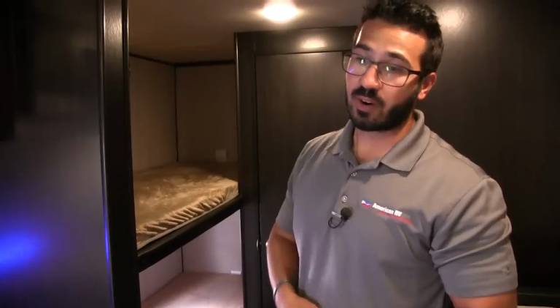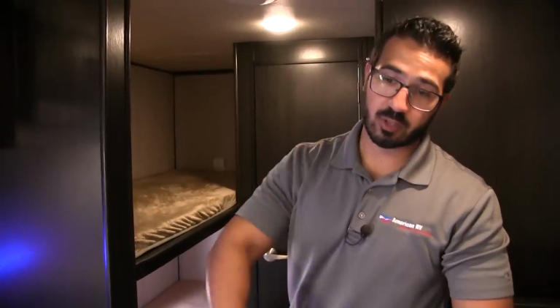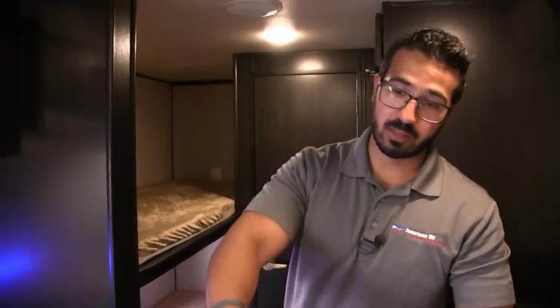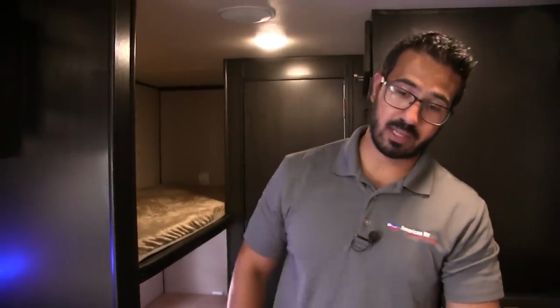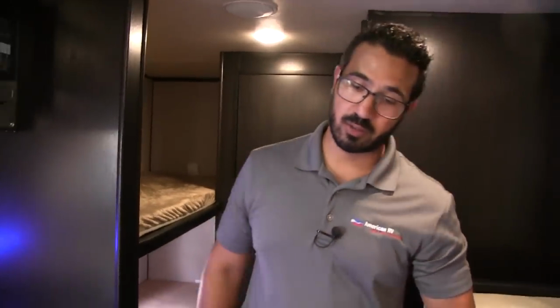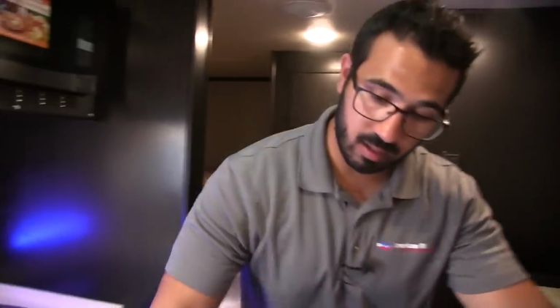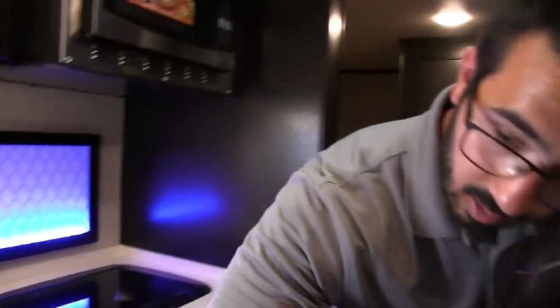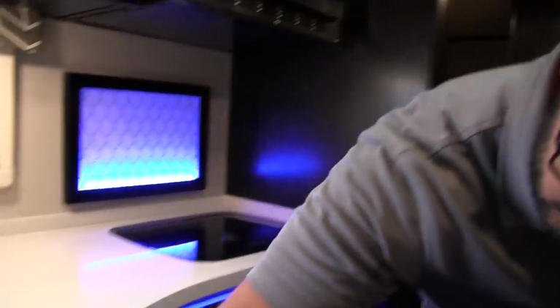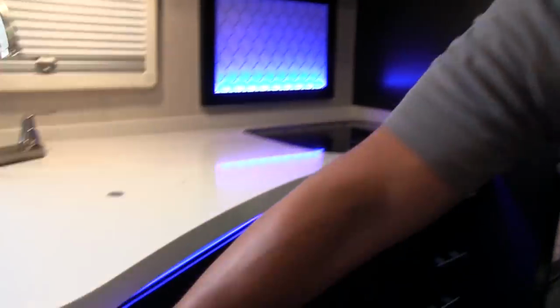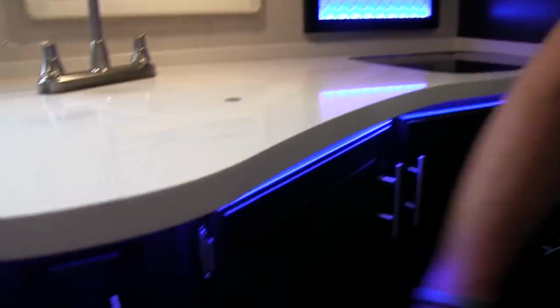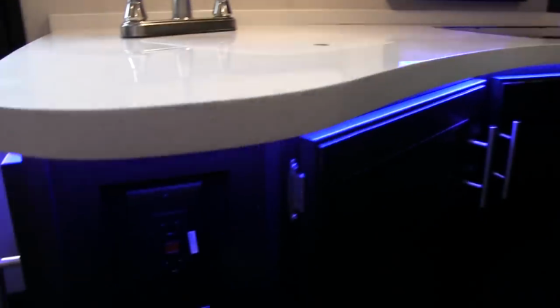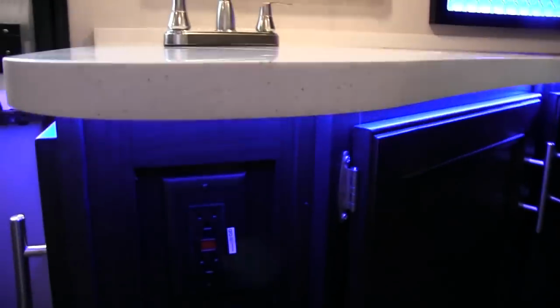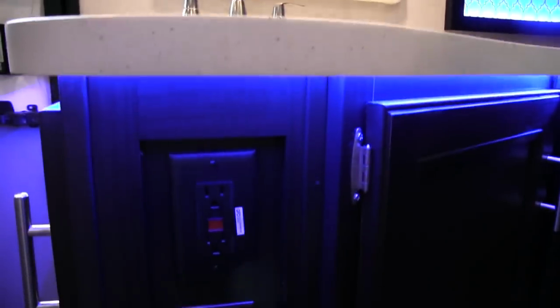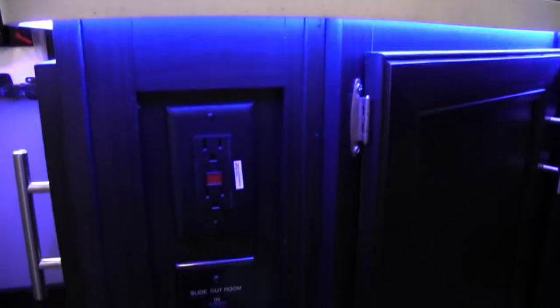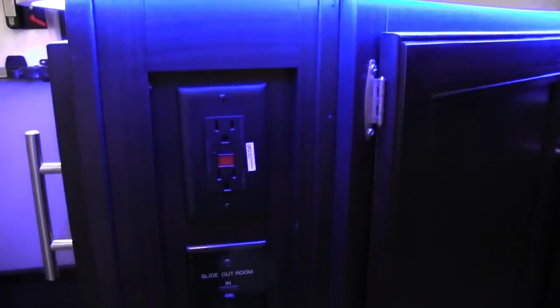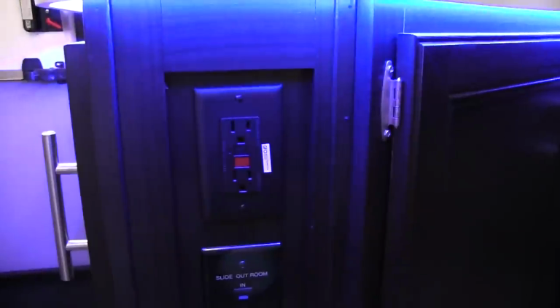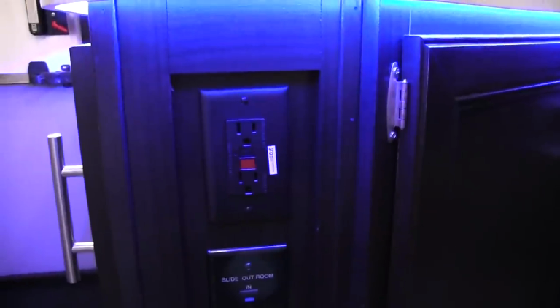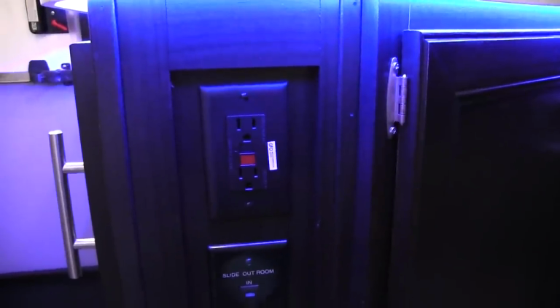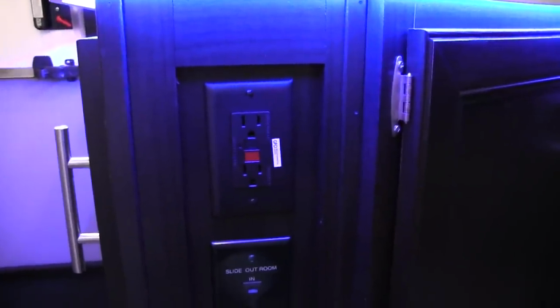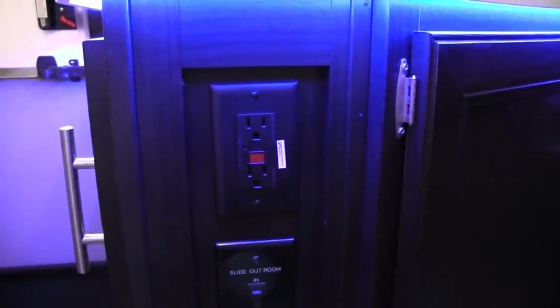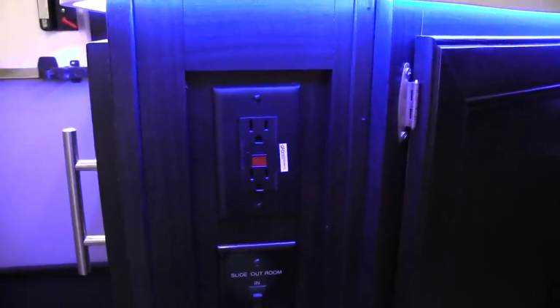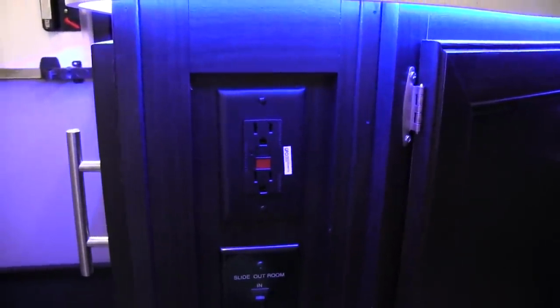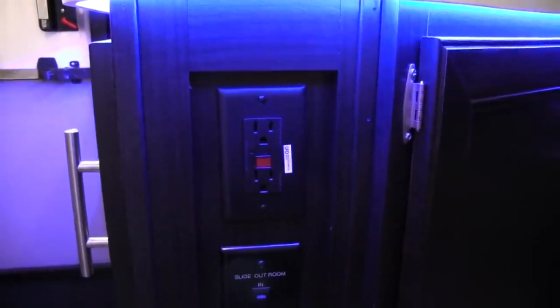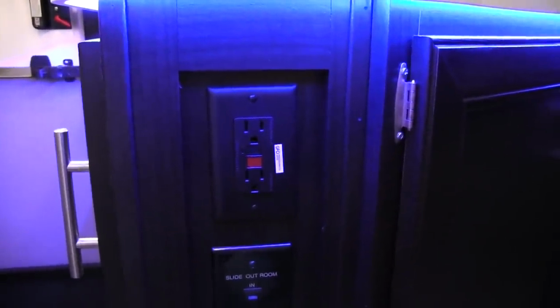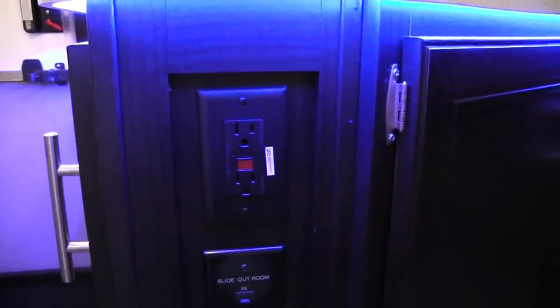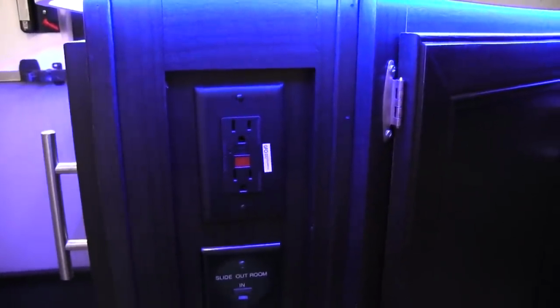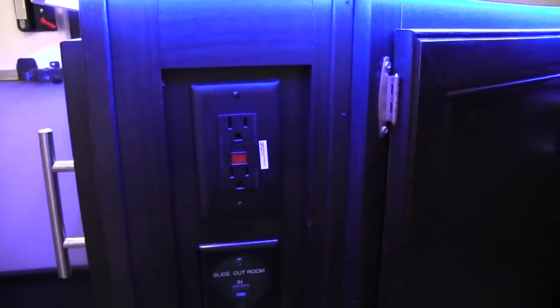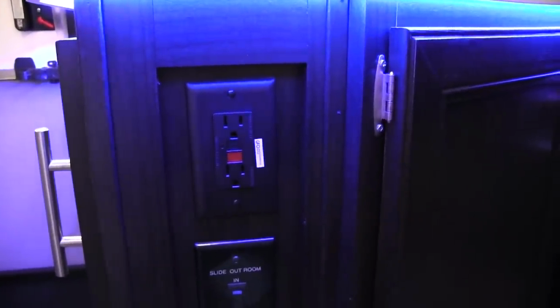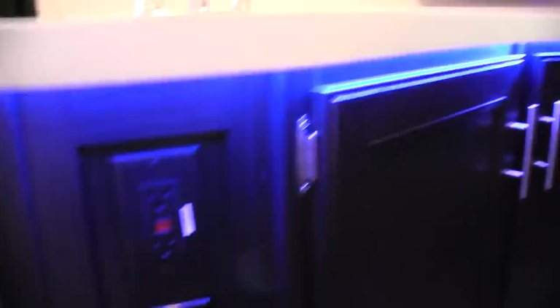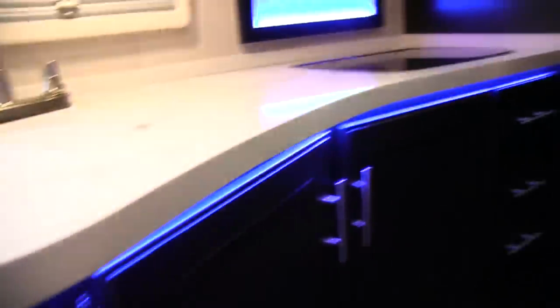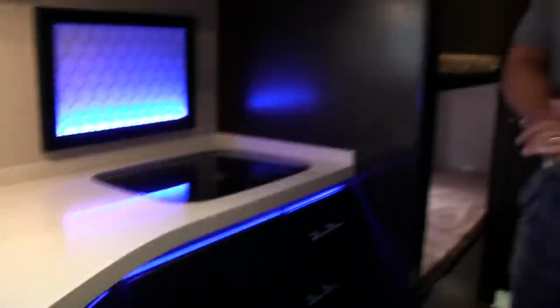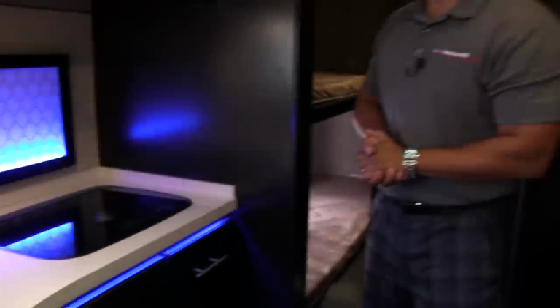As far as electrical outlets, there is an electrical outlet right here. So if you need to plug in a coffee maker, blender, or anything like that, that'll probably be the place to plug it in. The slide room control is directly underneath that.